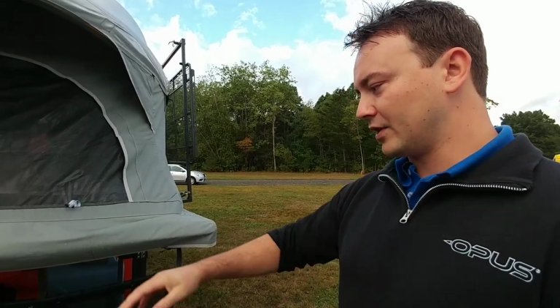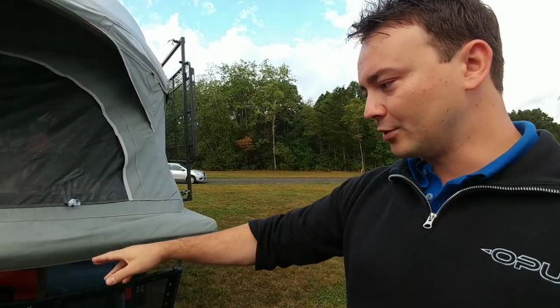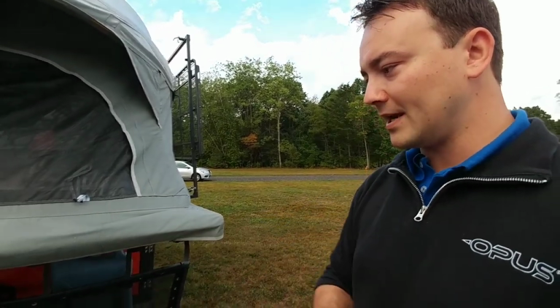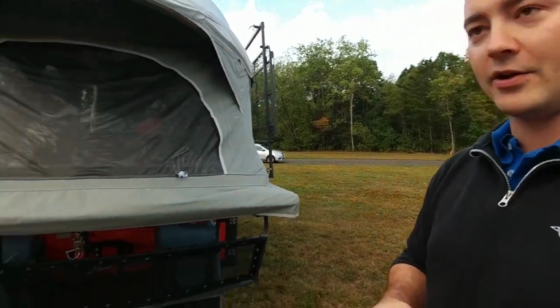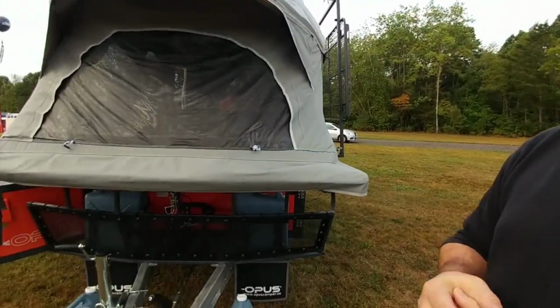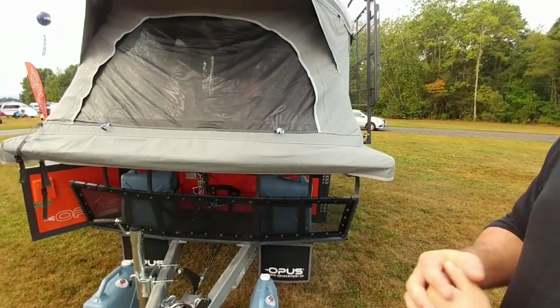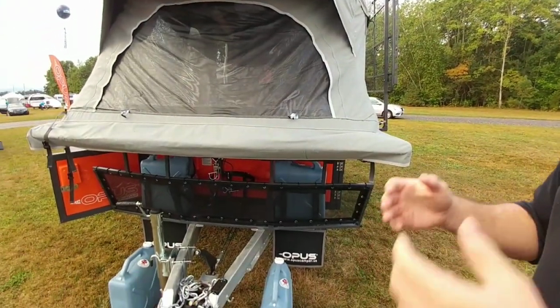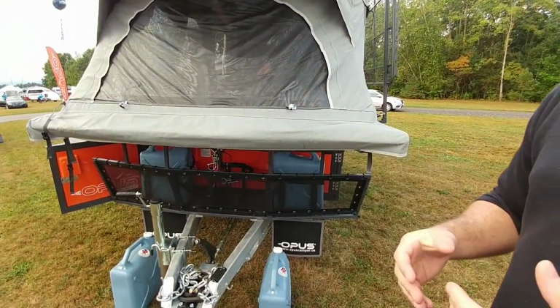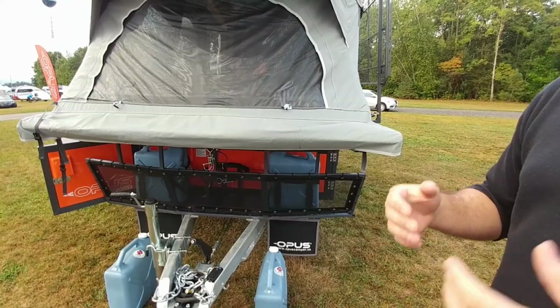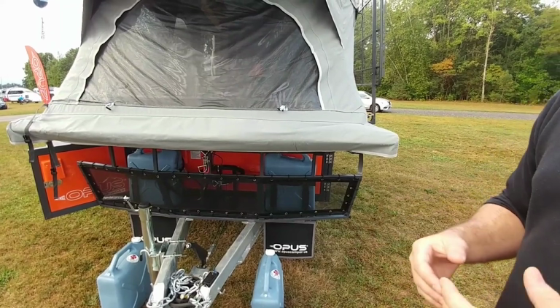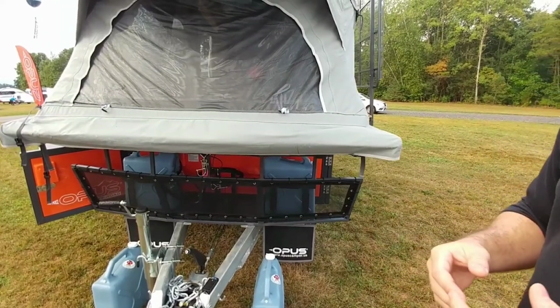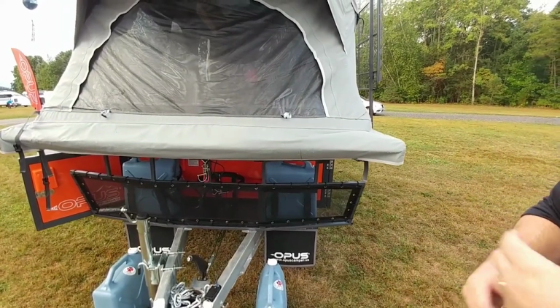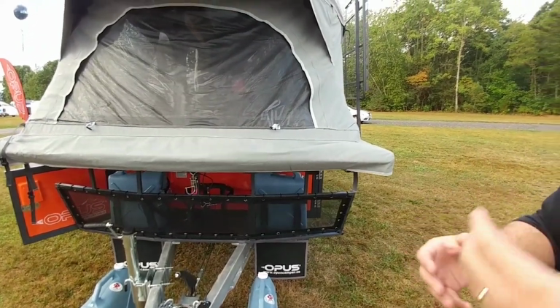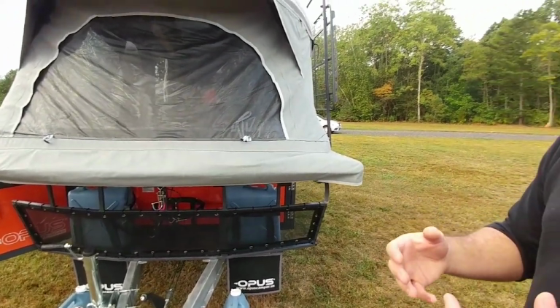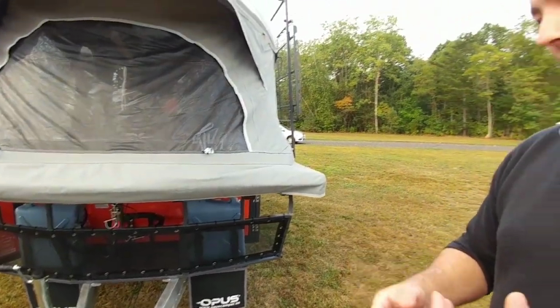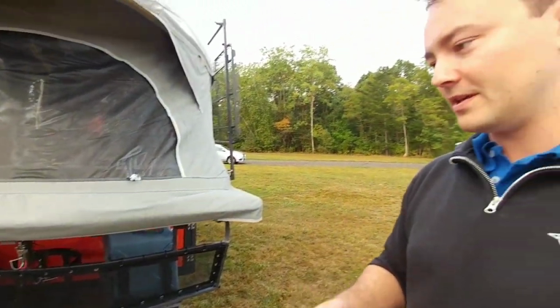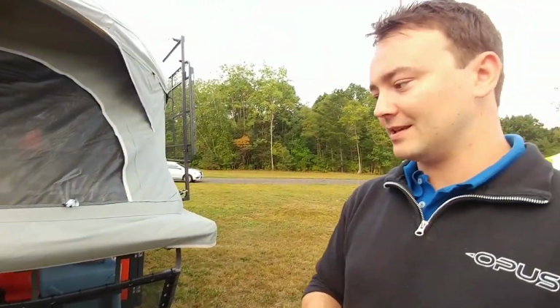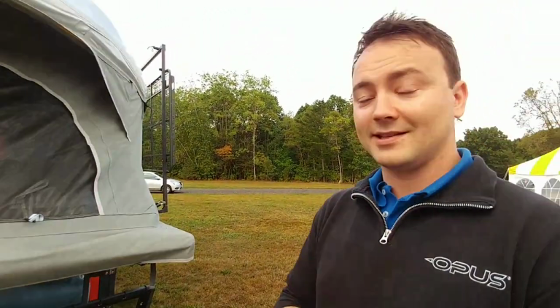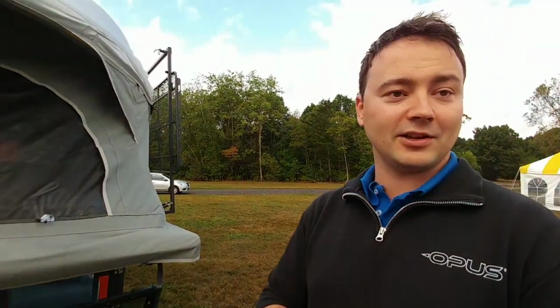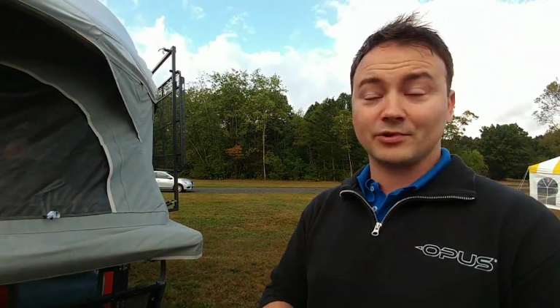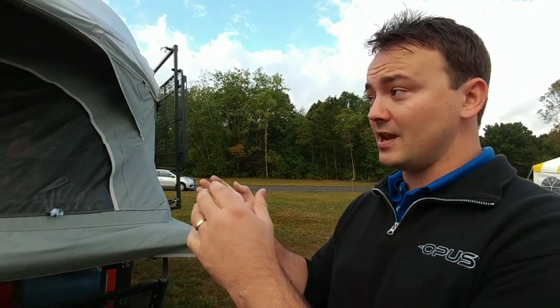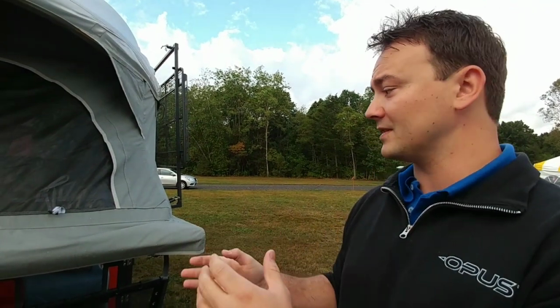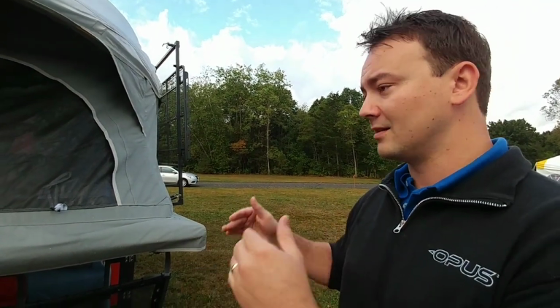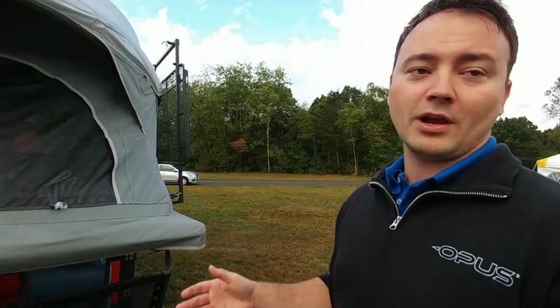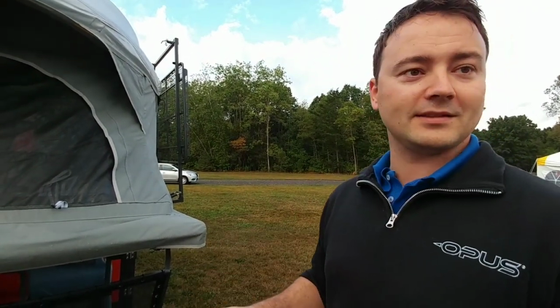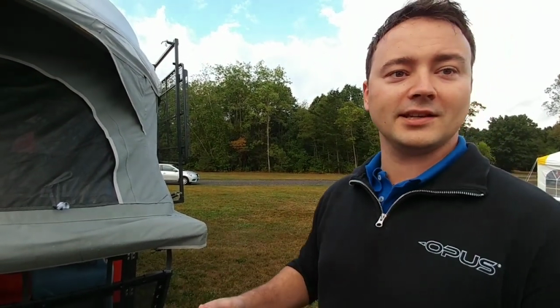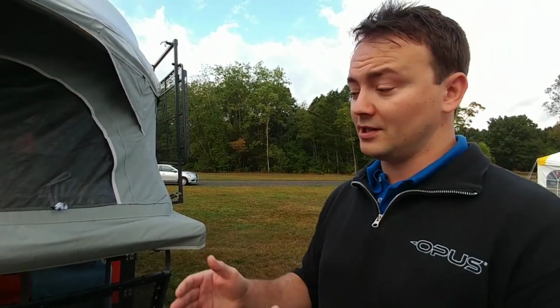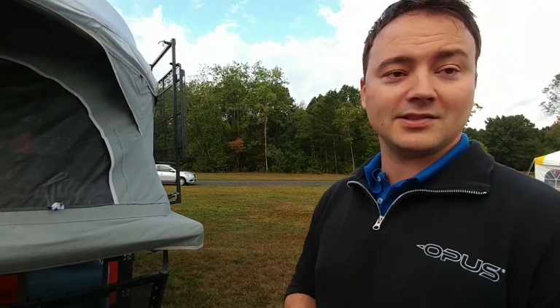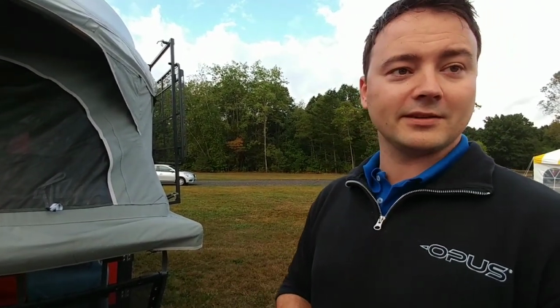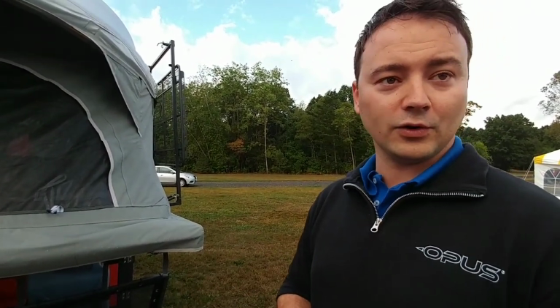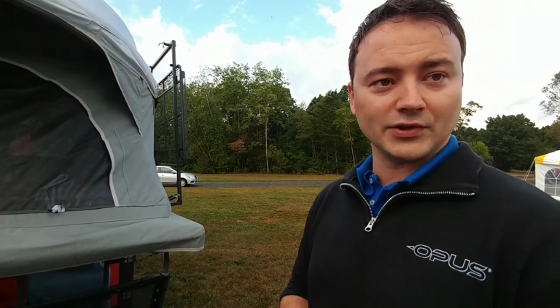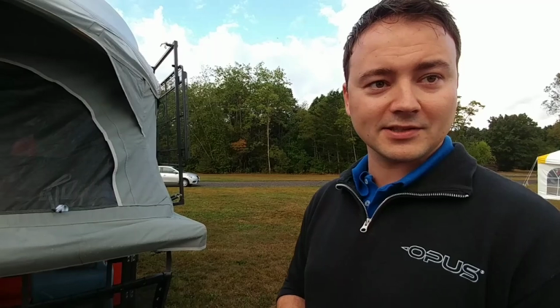We've got a single propane tank on the front and this thing does come with a propane heater. Anecdotally, my customers have told me they've taken this down into 10-degree temperatures. Even with the tent, we over-spec the heater so you can use this thing for all four seasons.